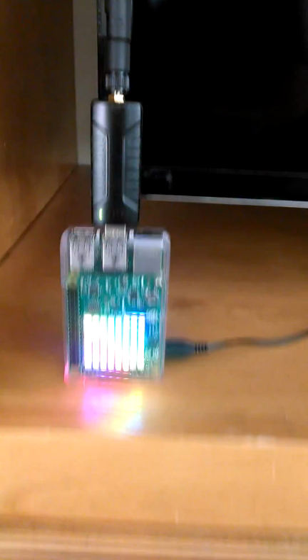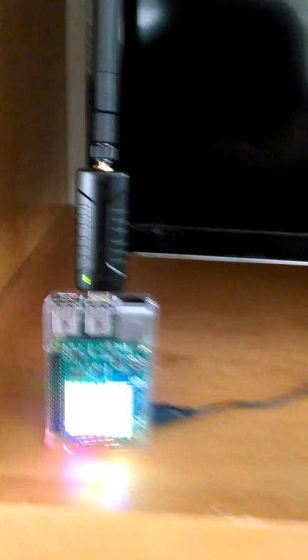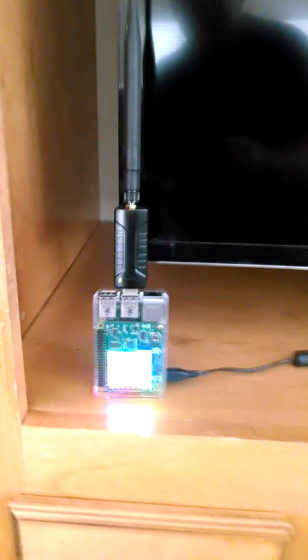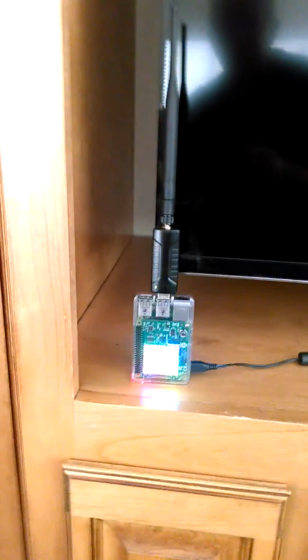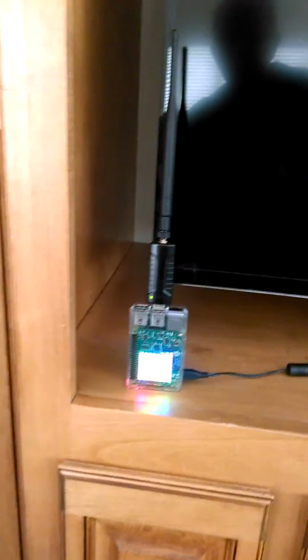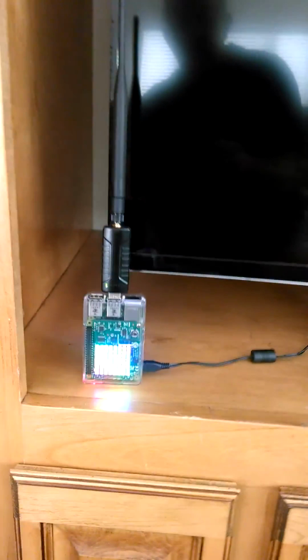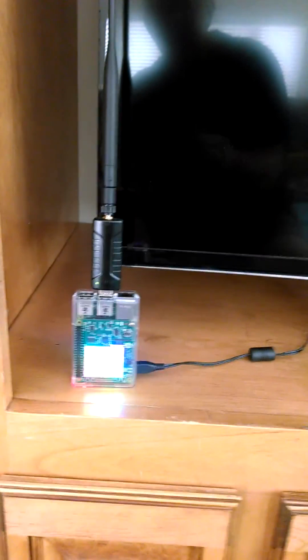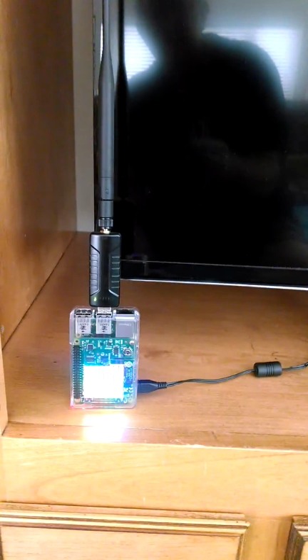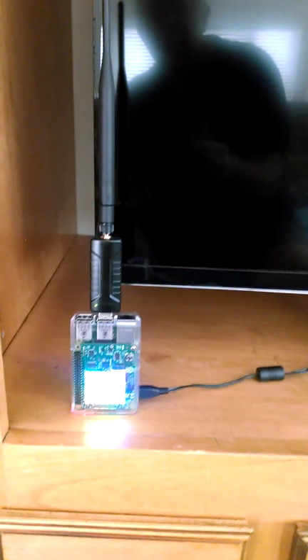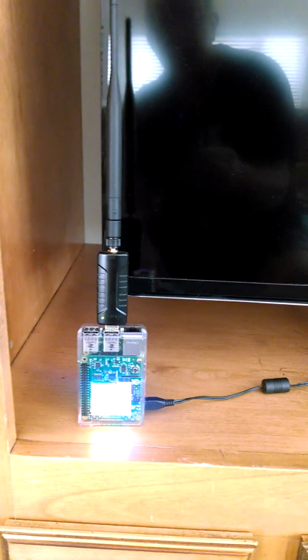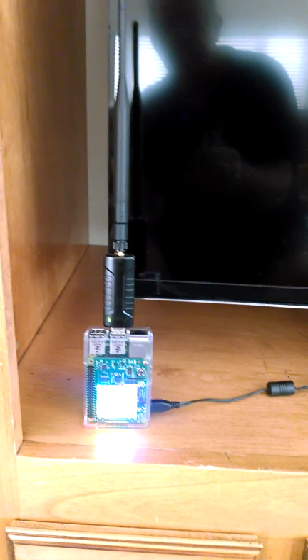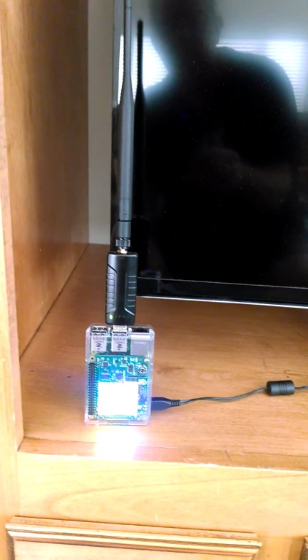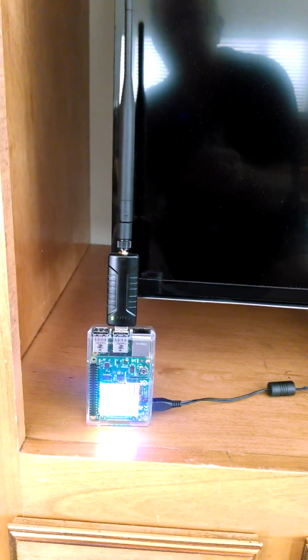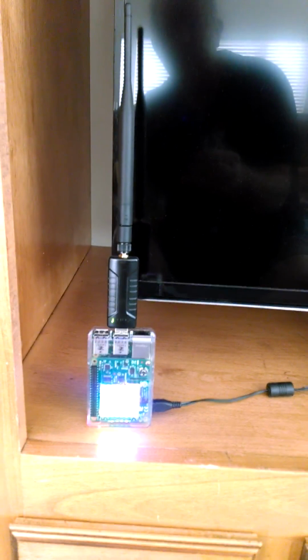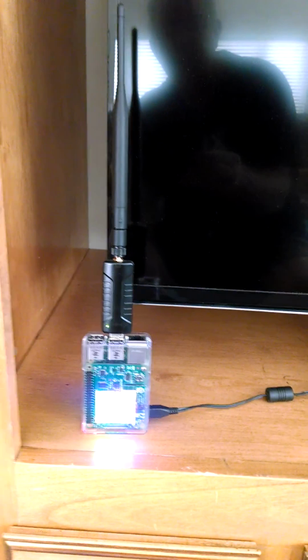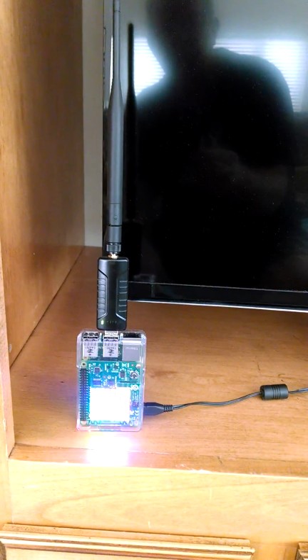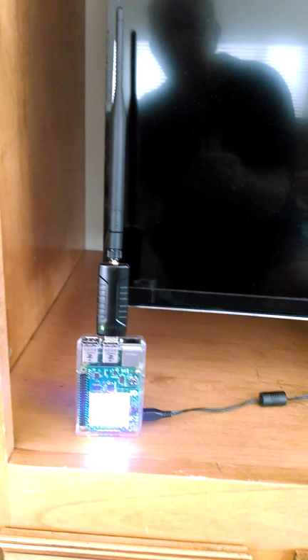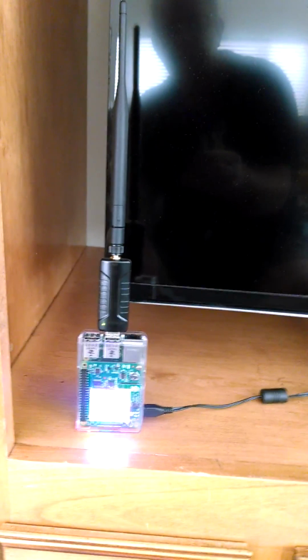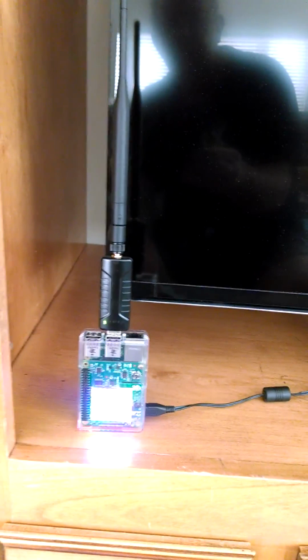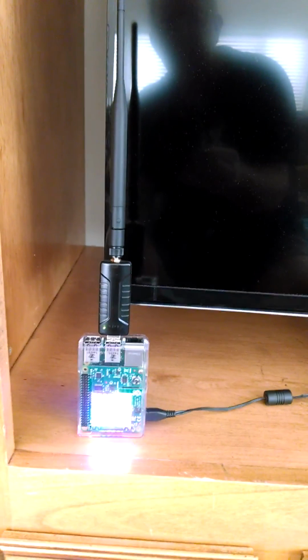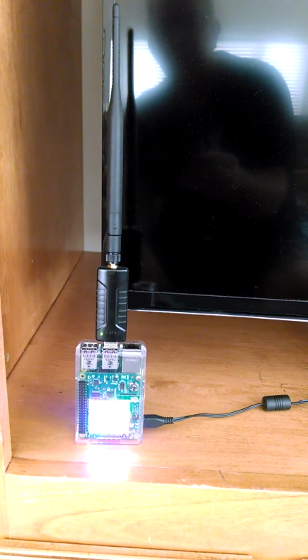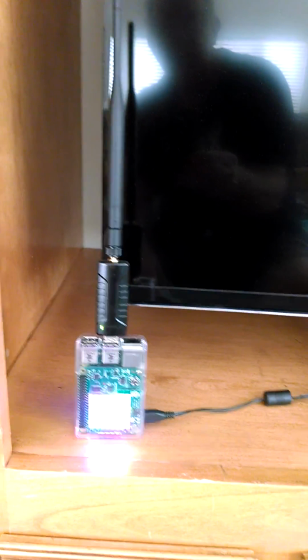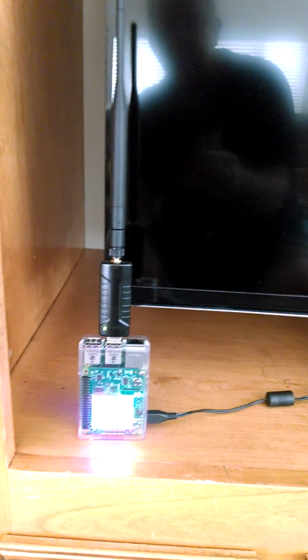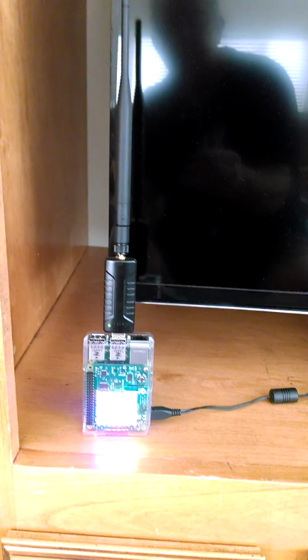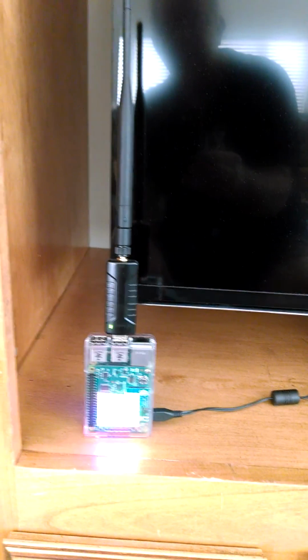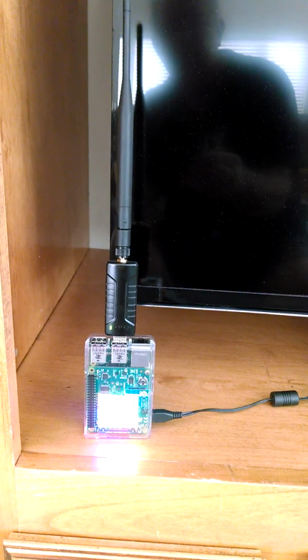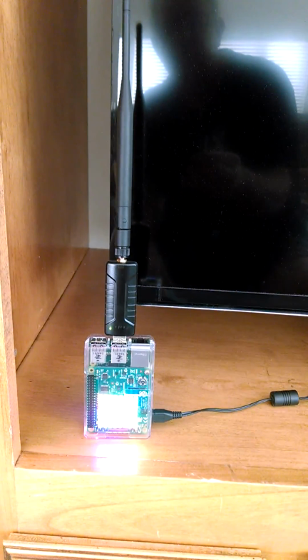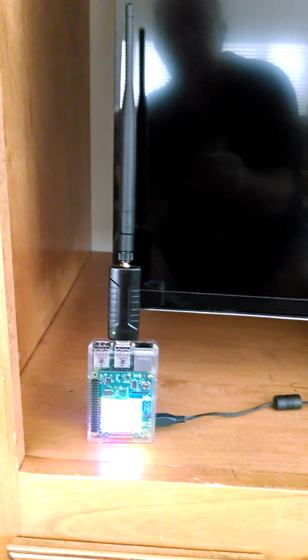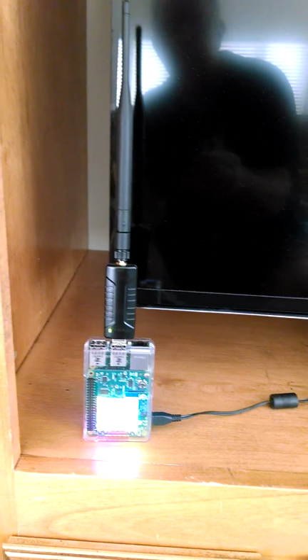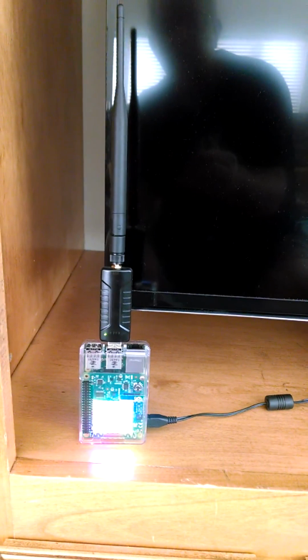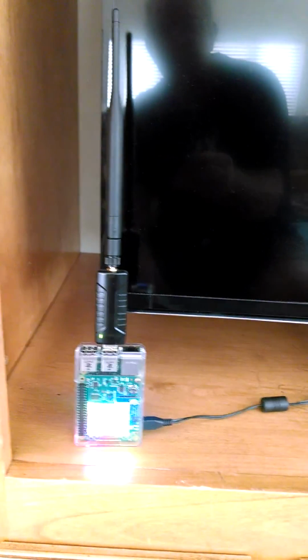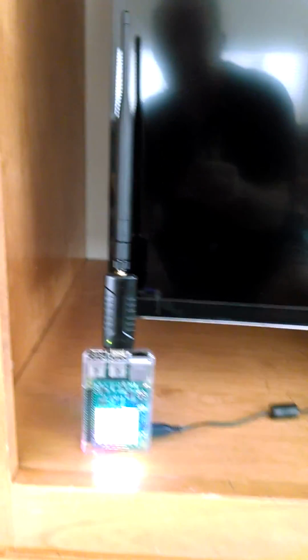This is the UDP server — the receiver of the information about the spa.